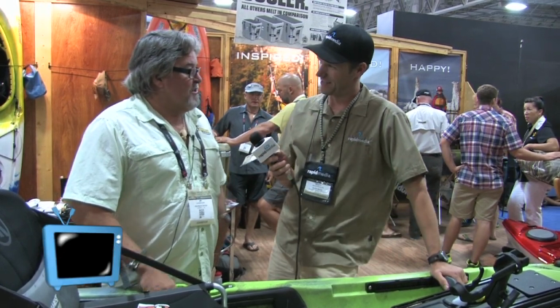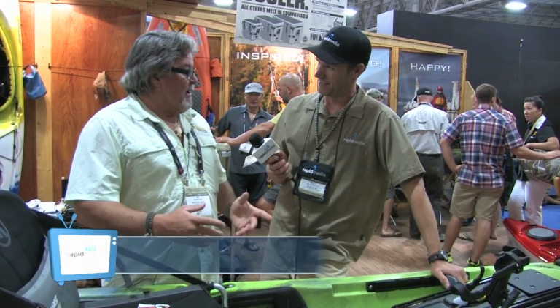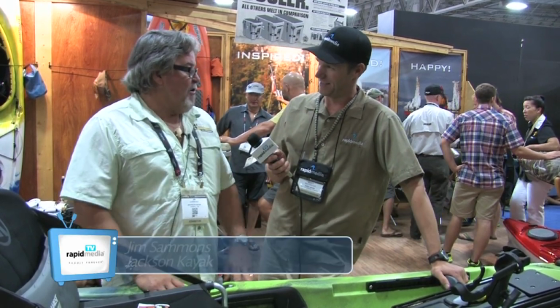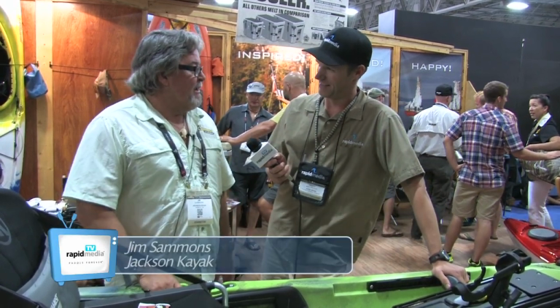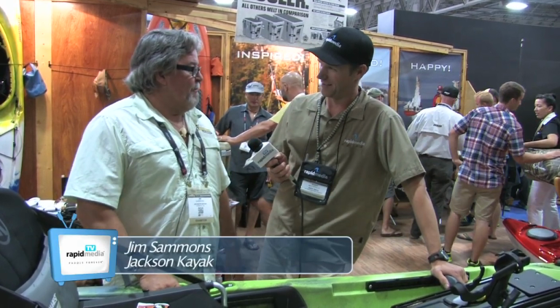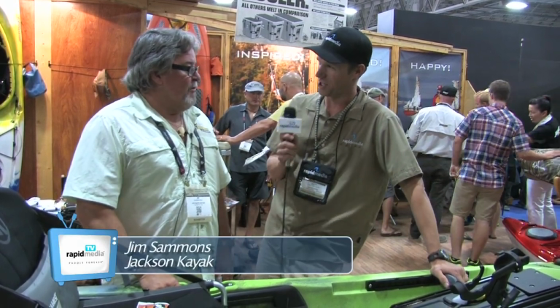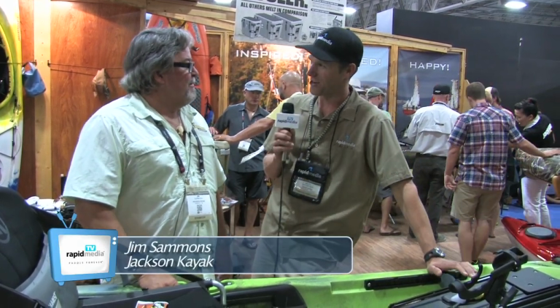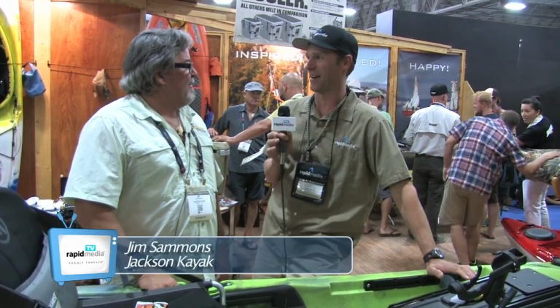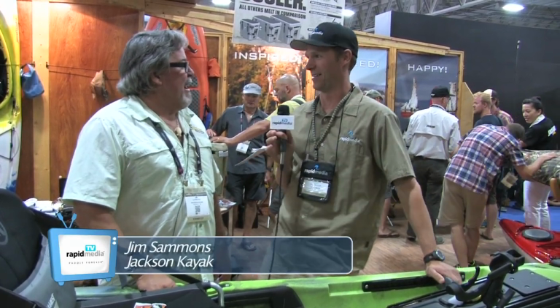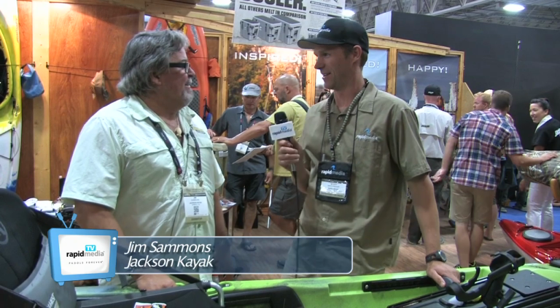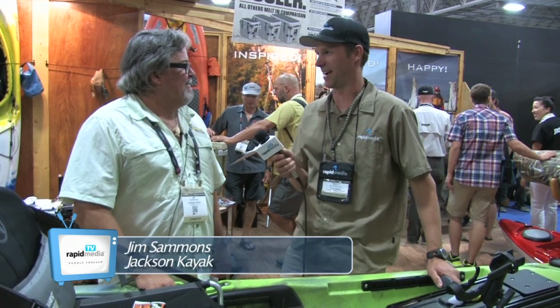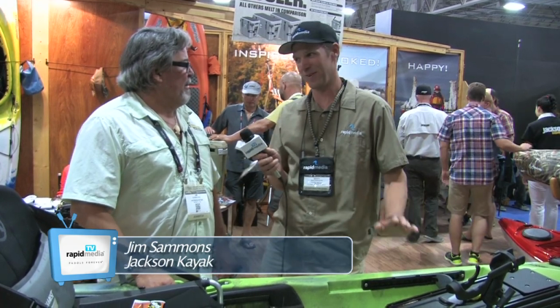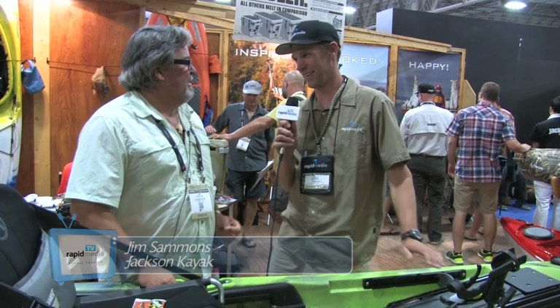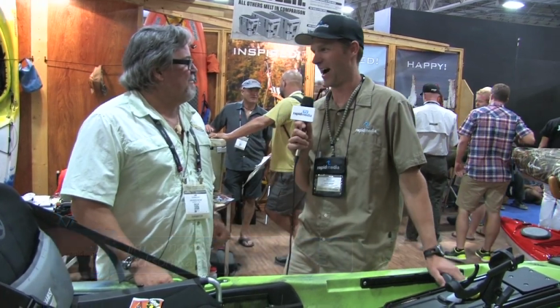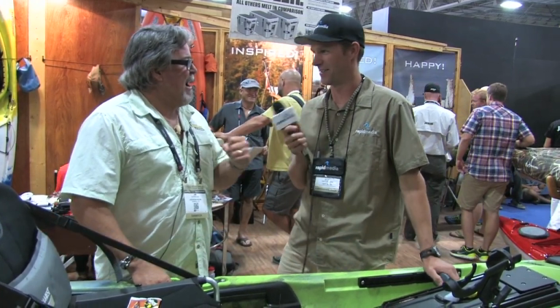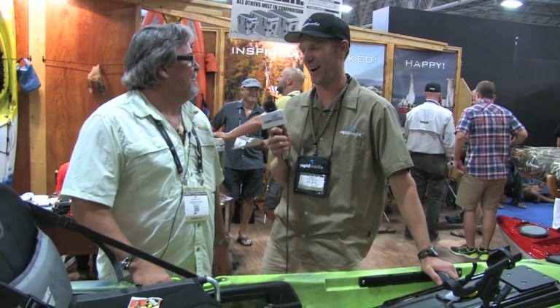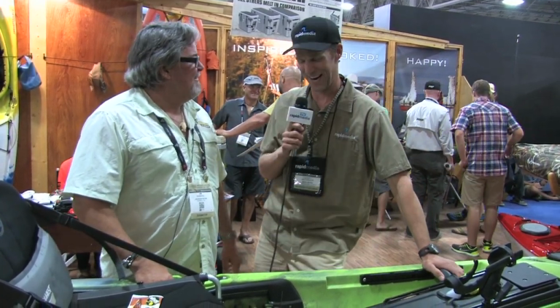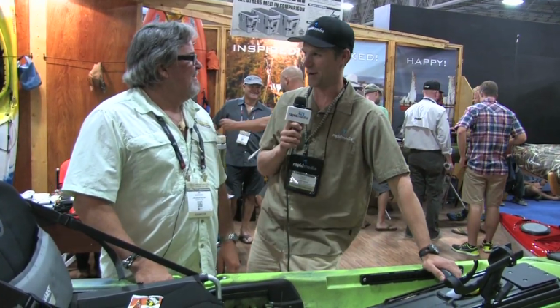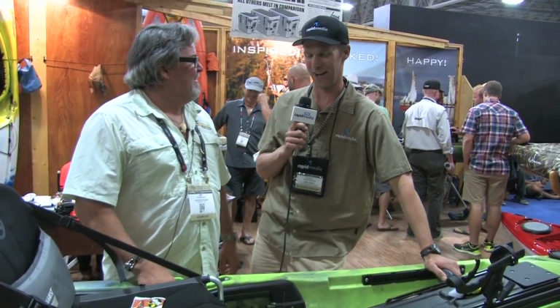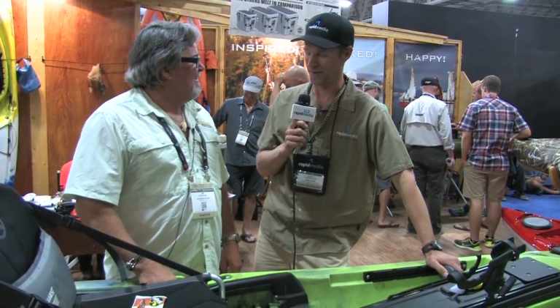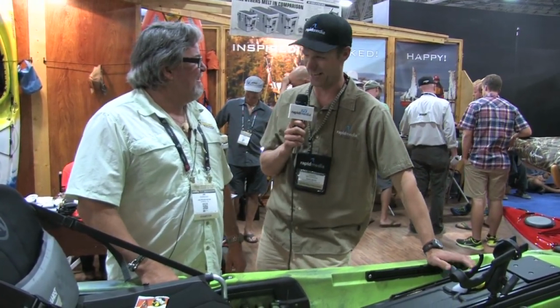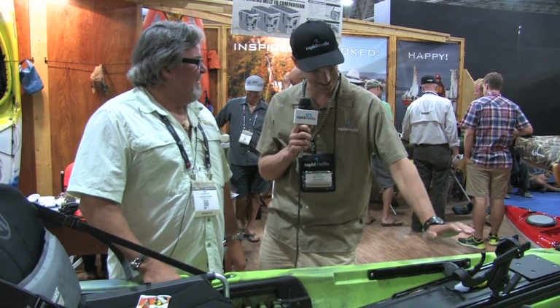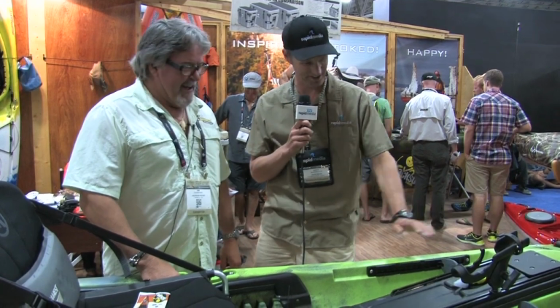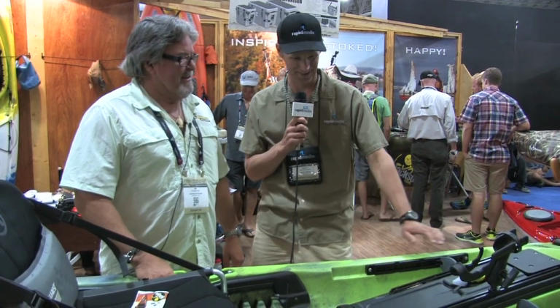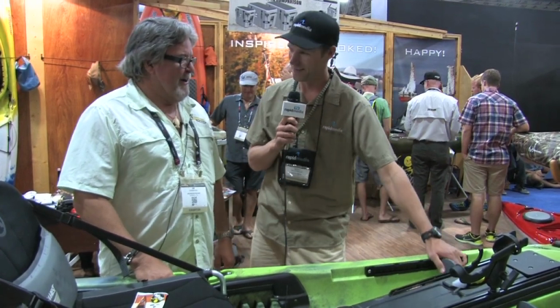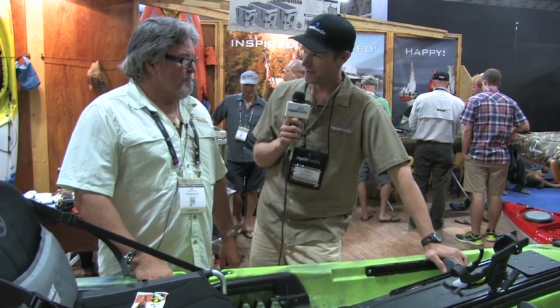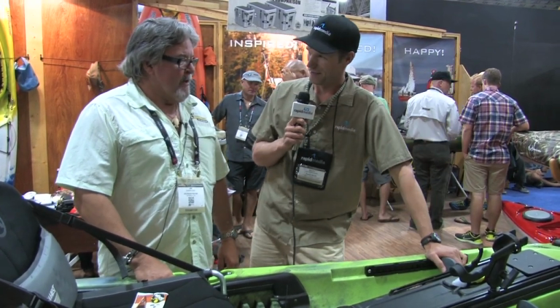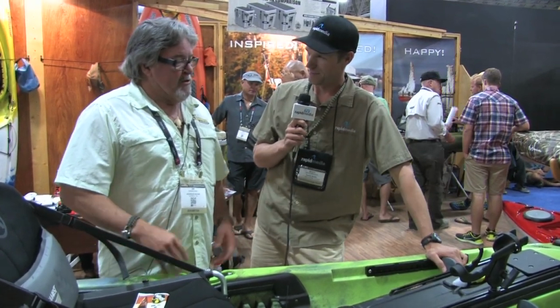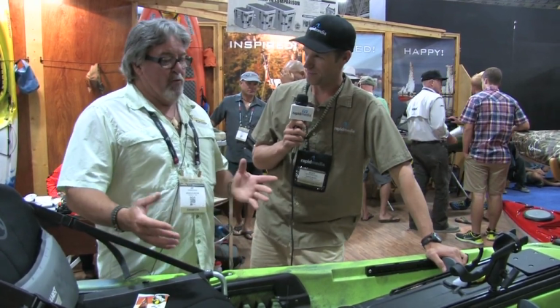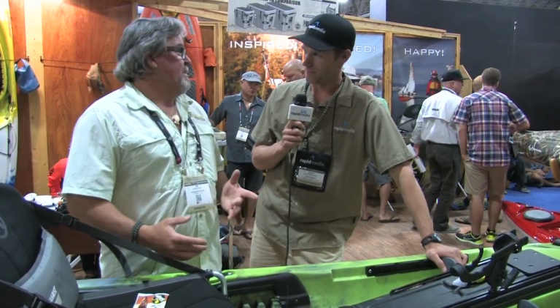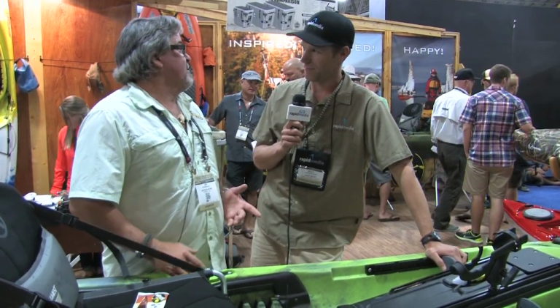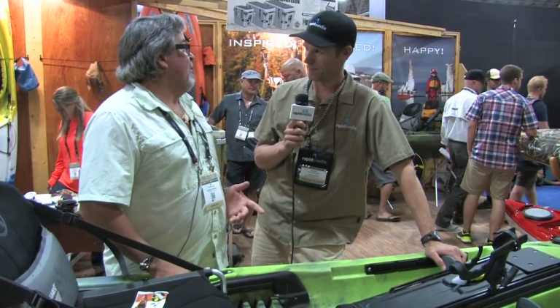This is the Kraken. Release the Kraken! This was a boat that was missing in the Jackson Kayak line.